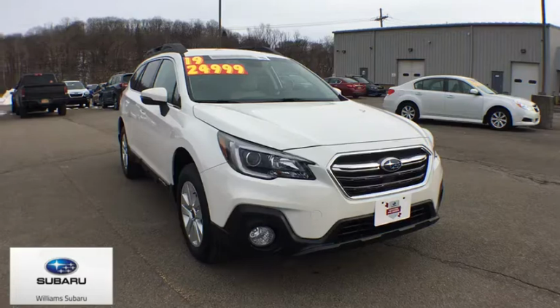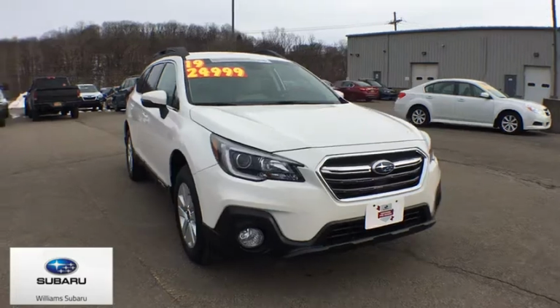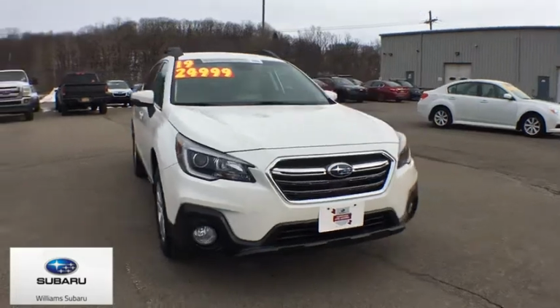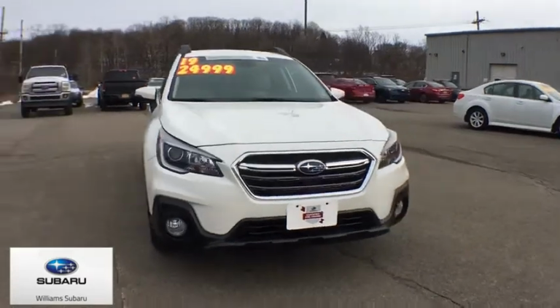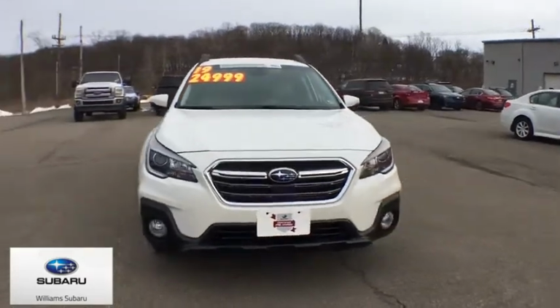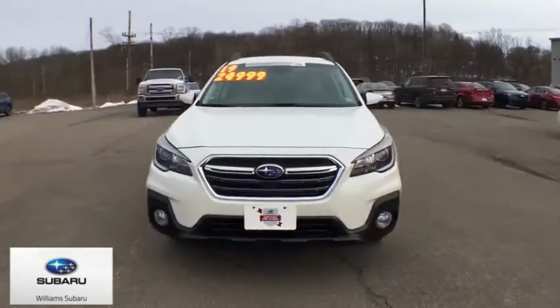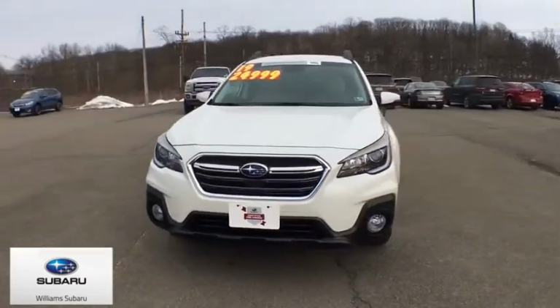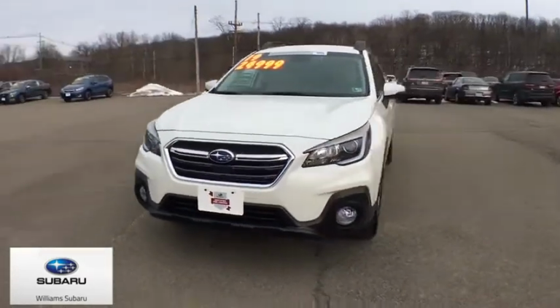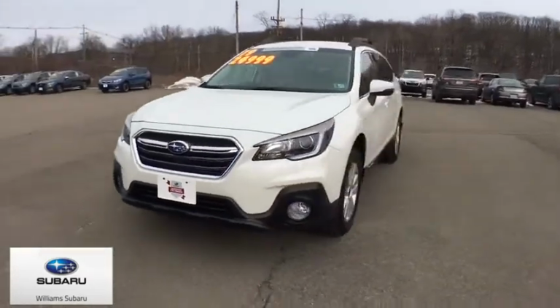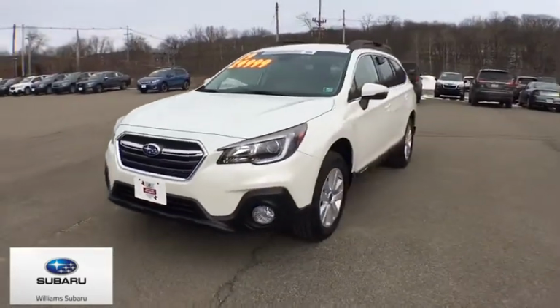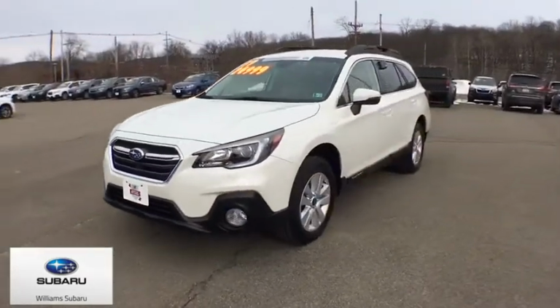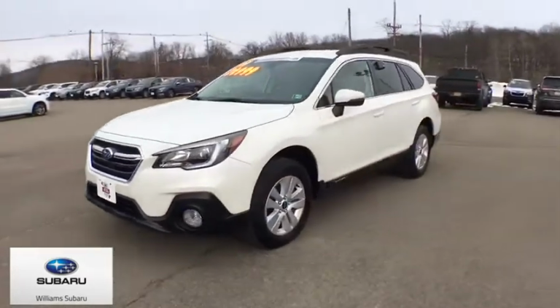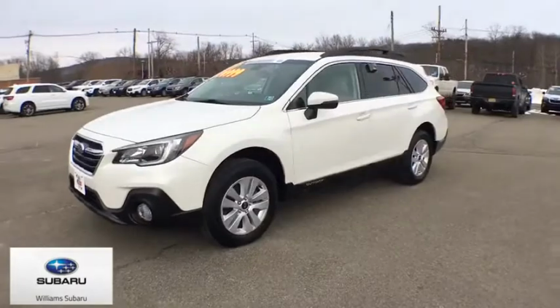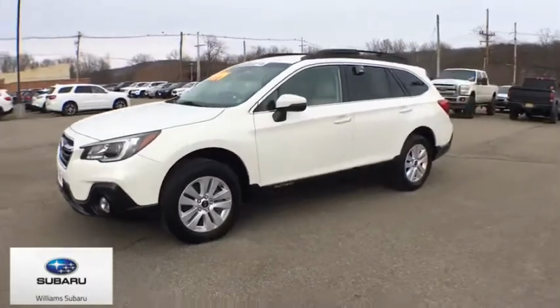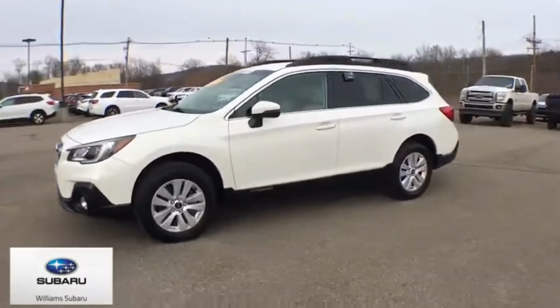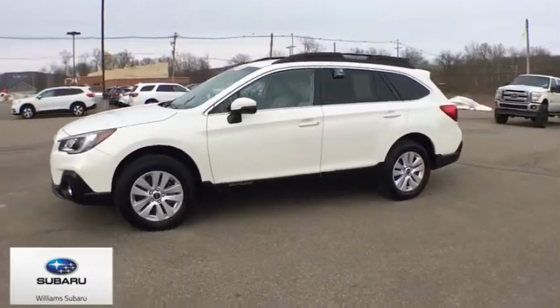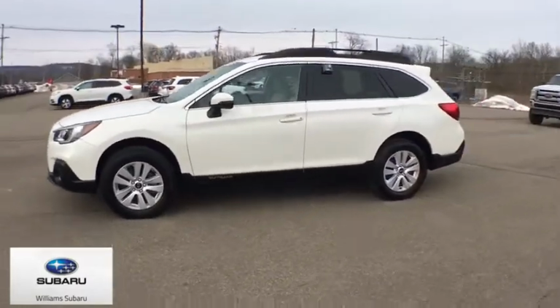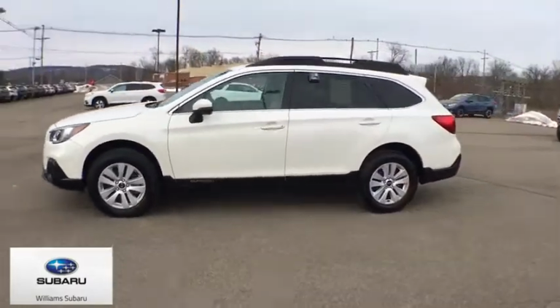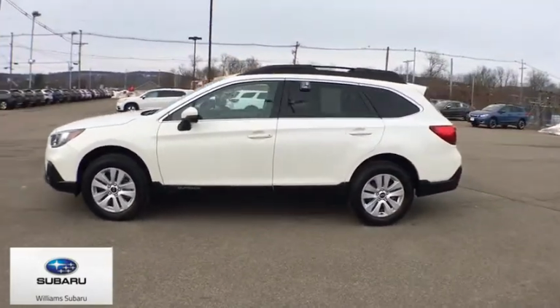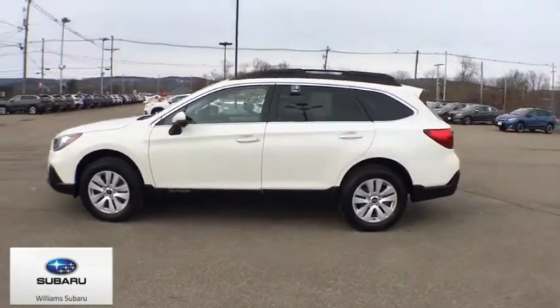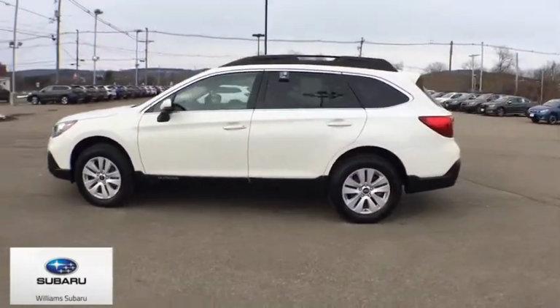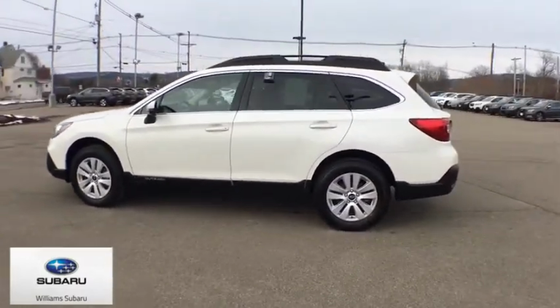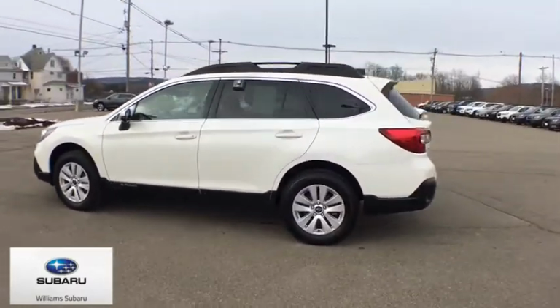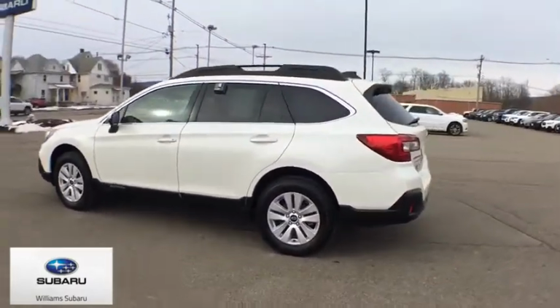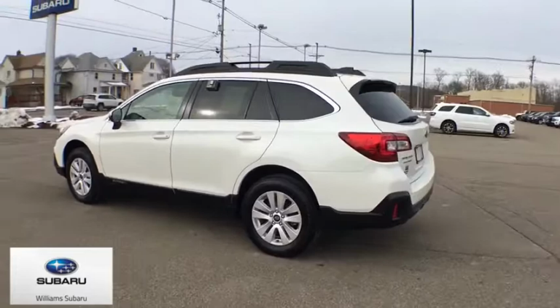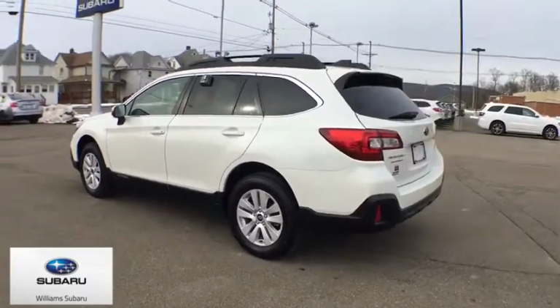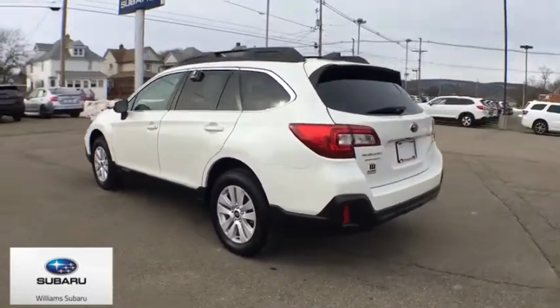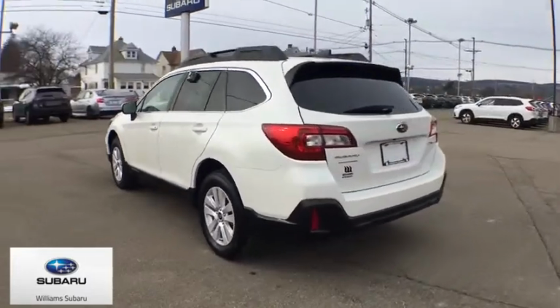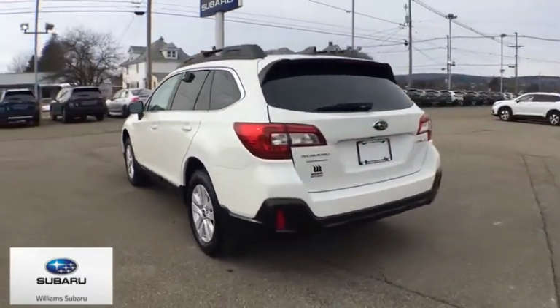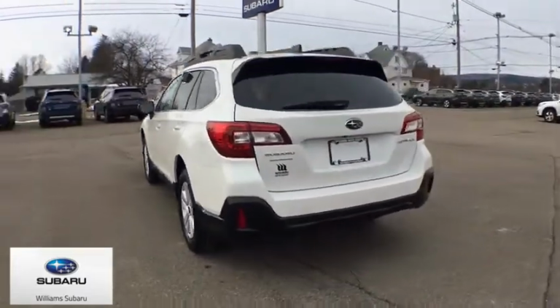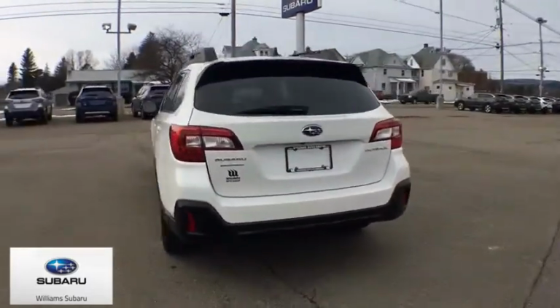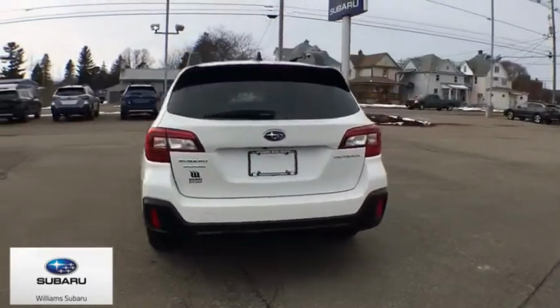Make a great choice today with the 2019 Subaru Outback. Take the go-anywhere capability of all-wheel drive and plenty of room for cargo and companions, and you've got the Subaru Outback. Let the adventure begin.